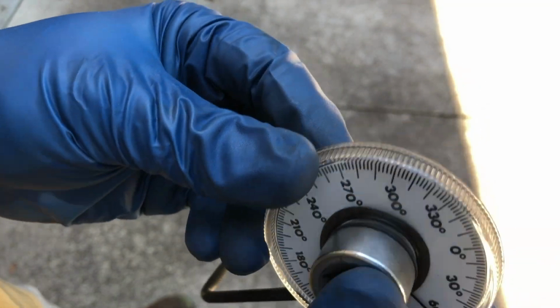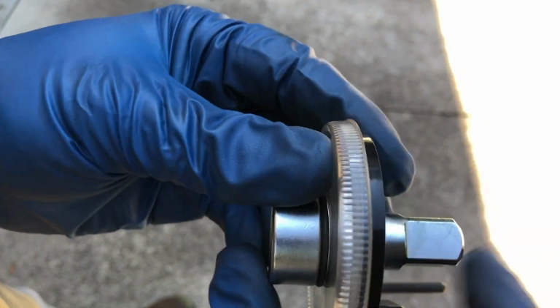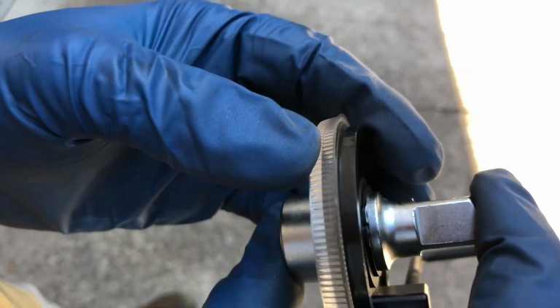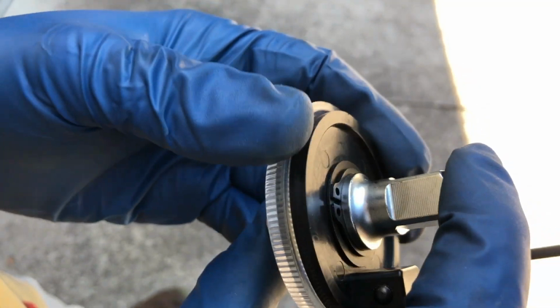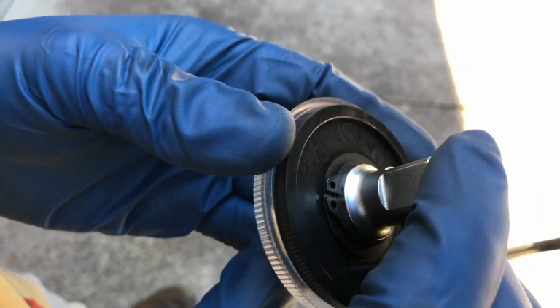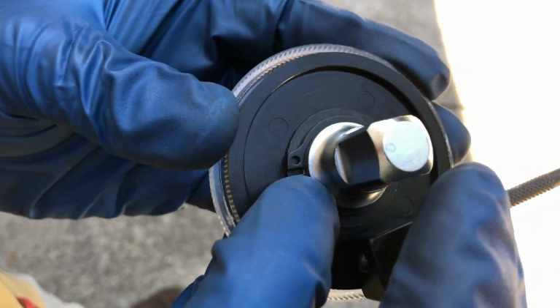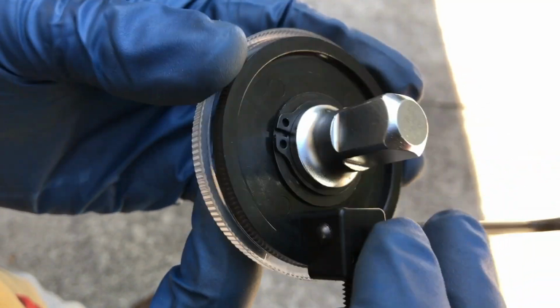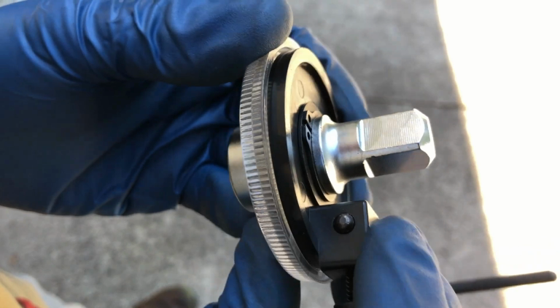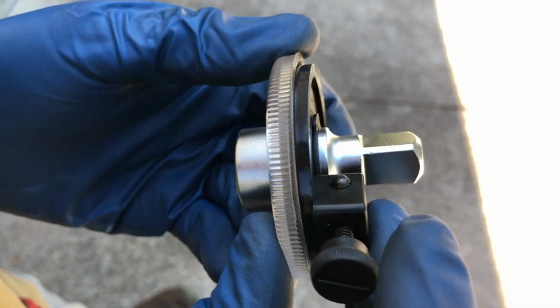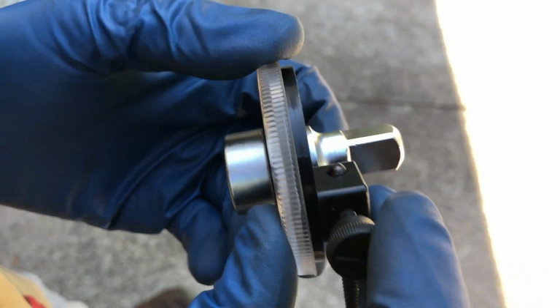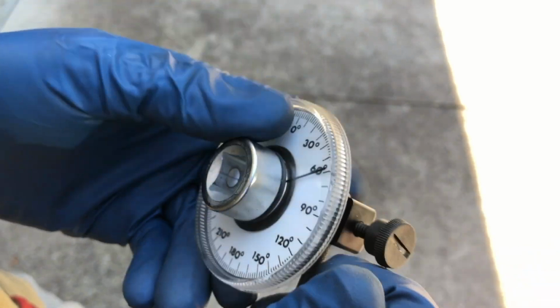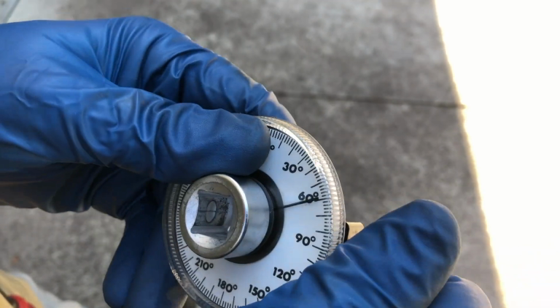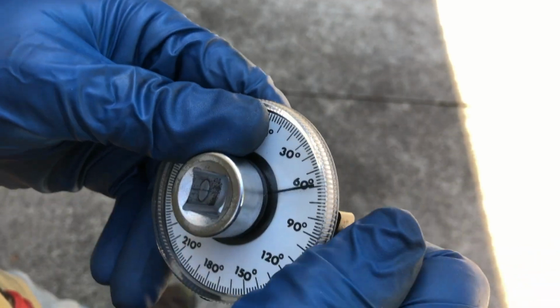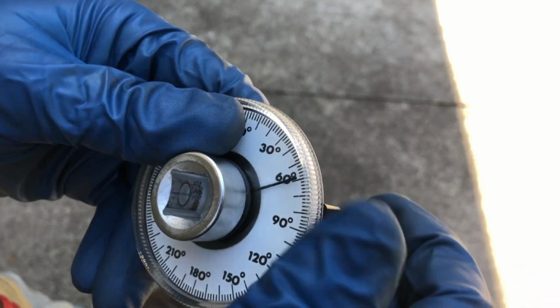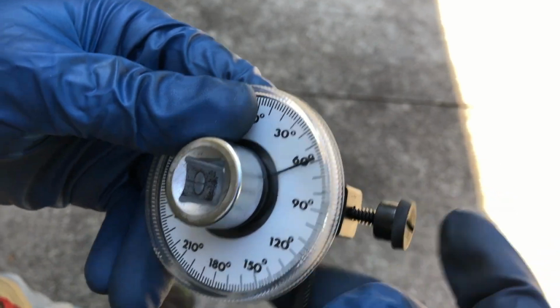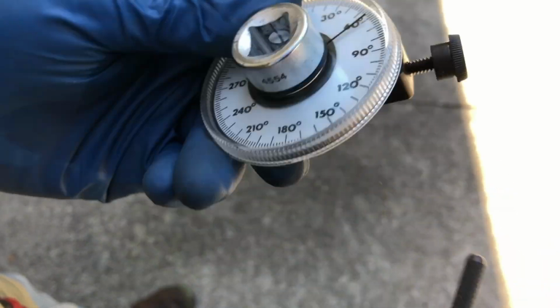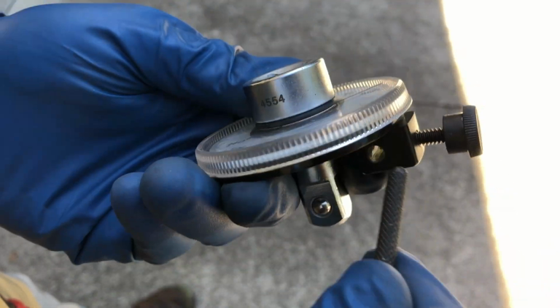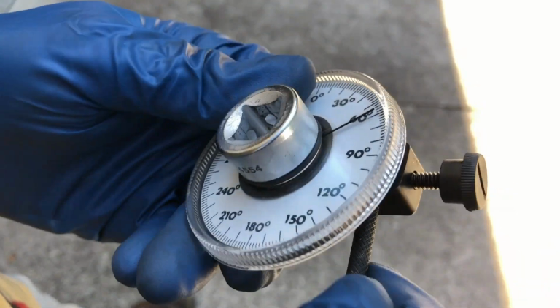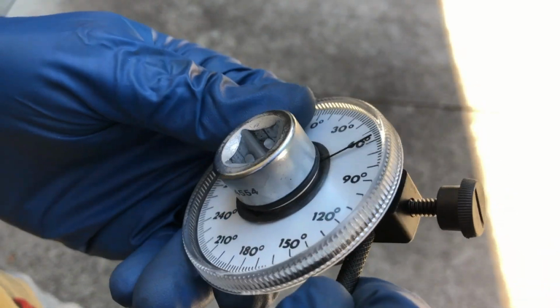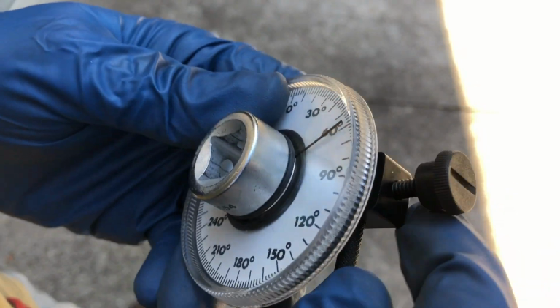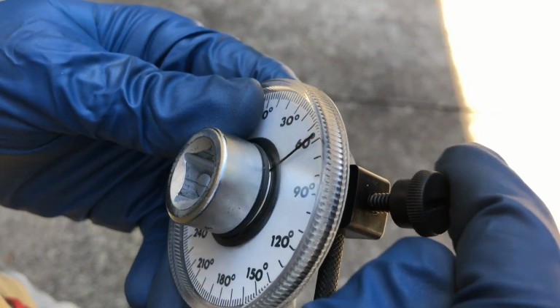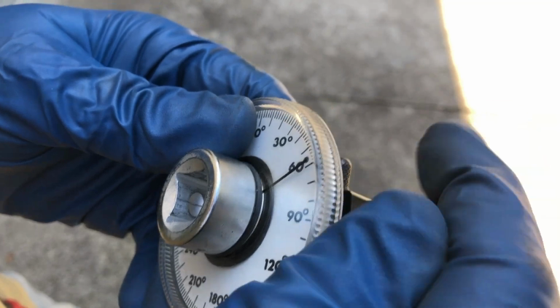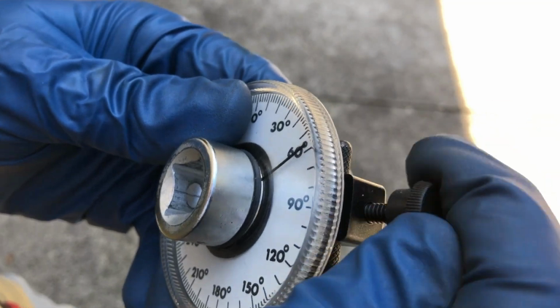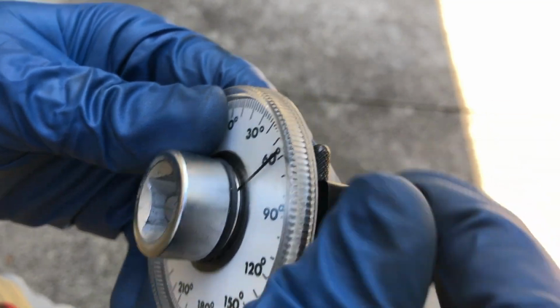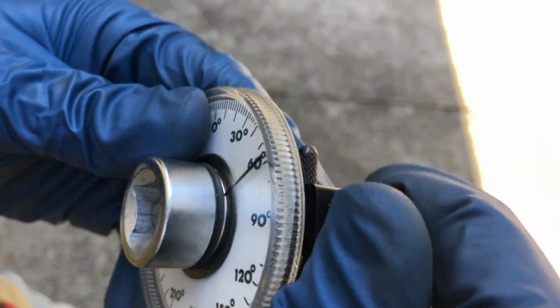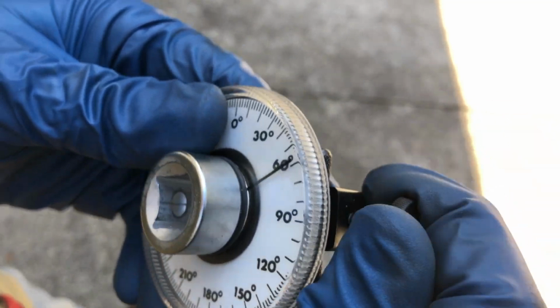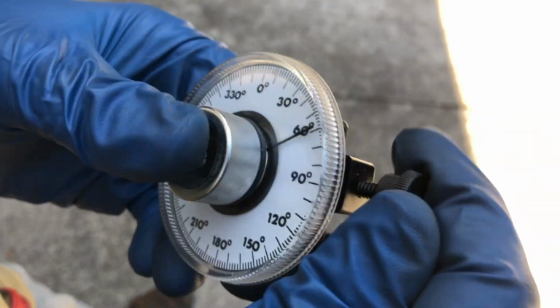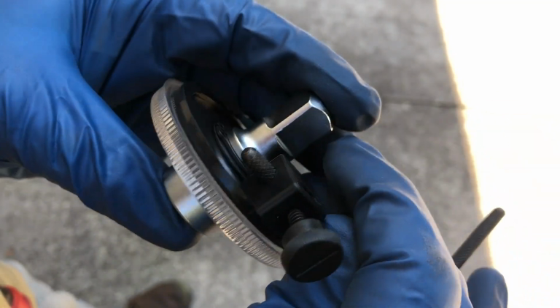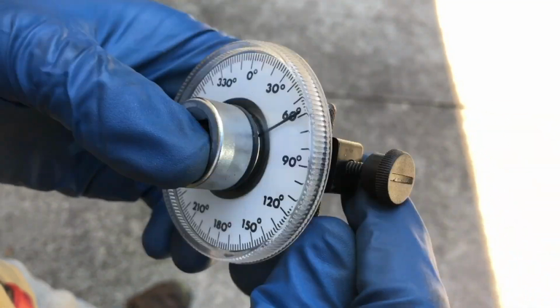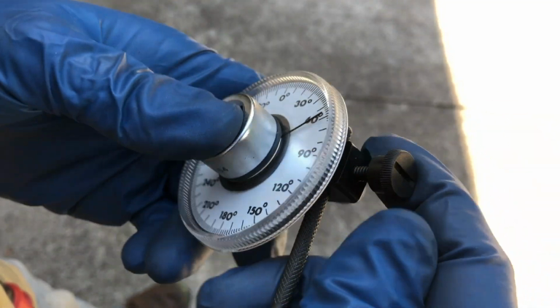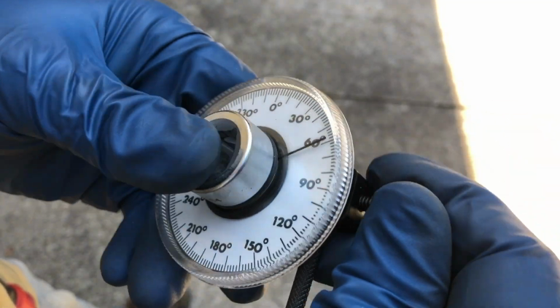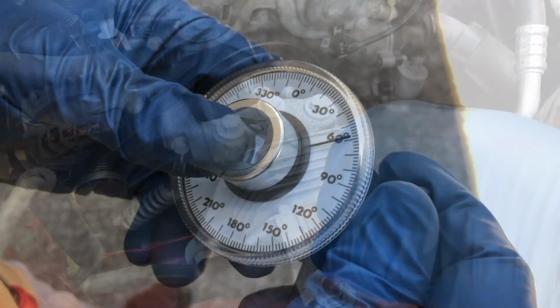Very straightforward, simple construction — plastic, metal on the centerpiece, snap ring holding the whole assembly together. Very easy to work the tool and get it on and off. I've got a couple of bolts here that I need to do a torque degree on, so we'll show this in action.